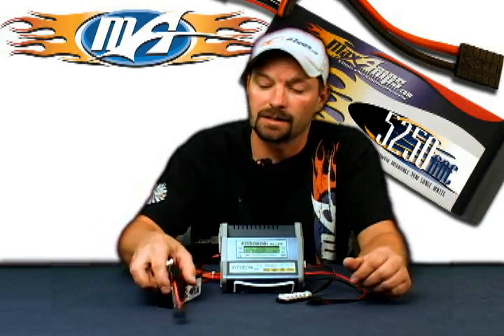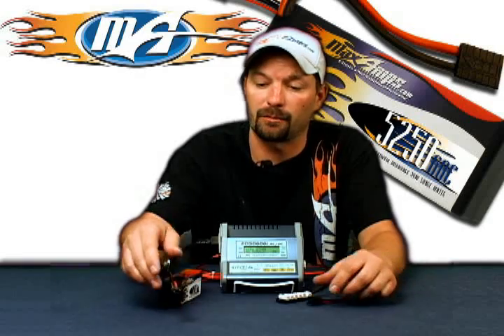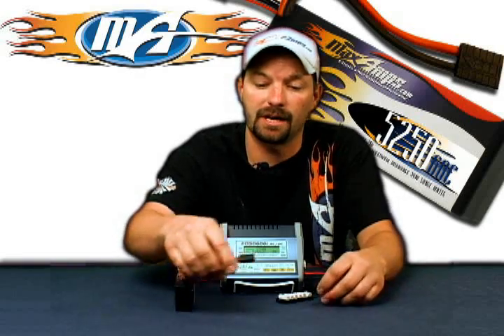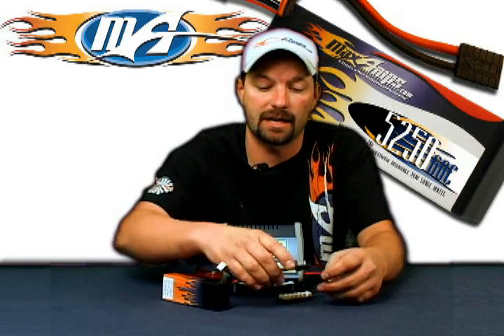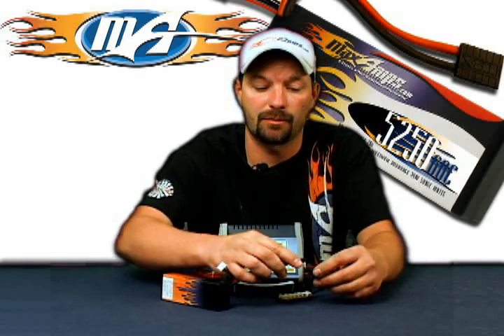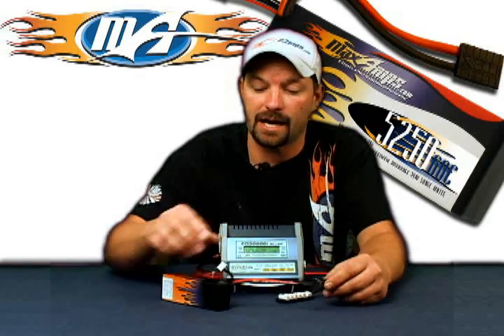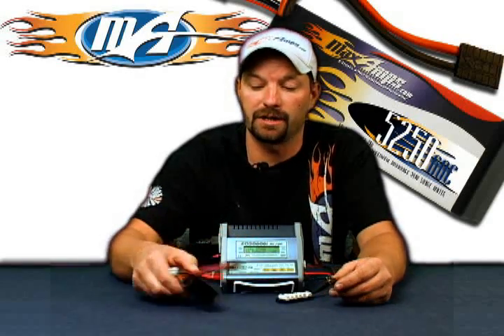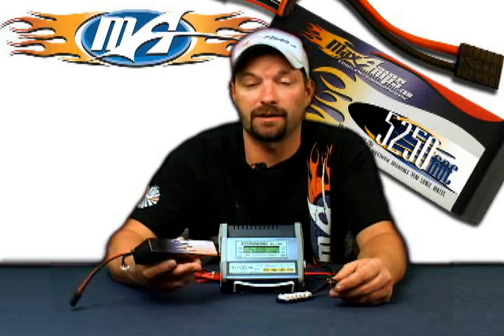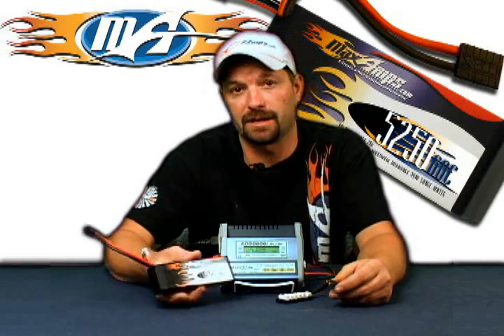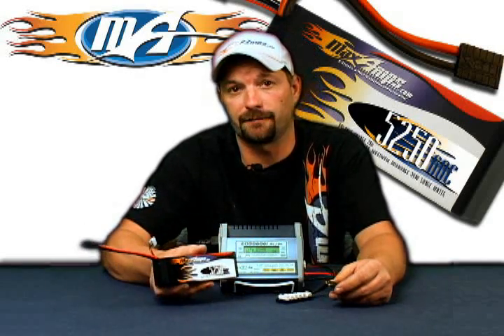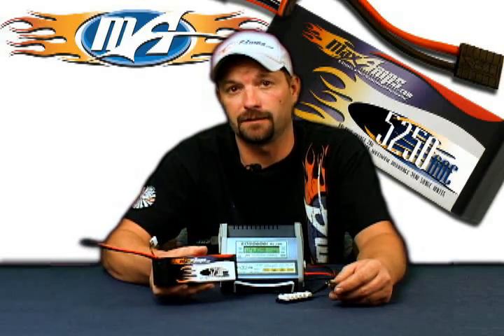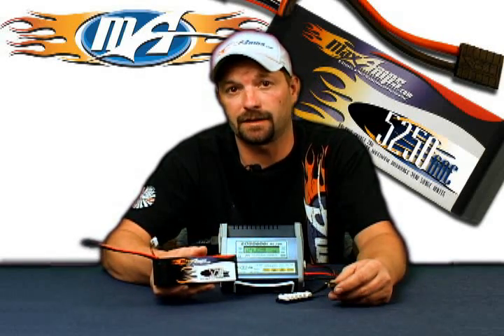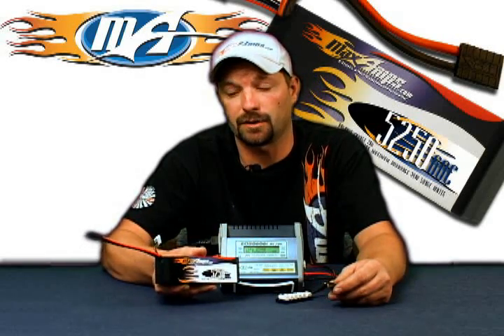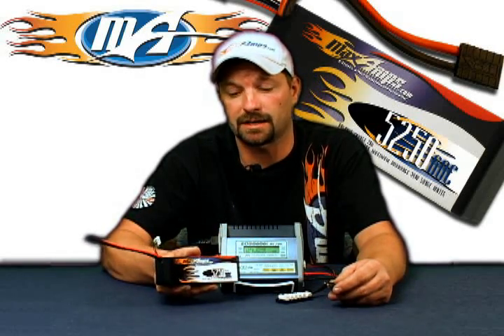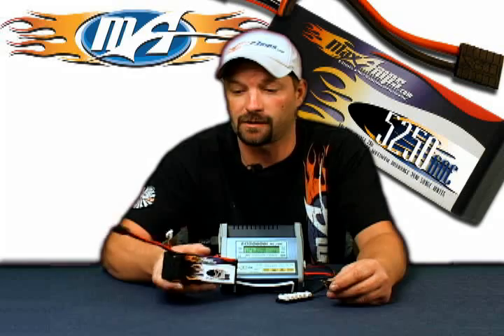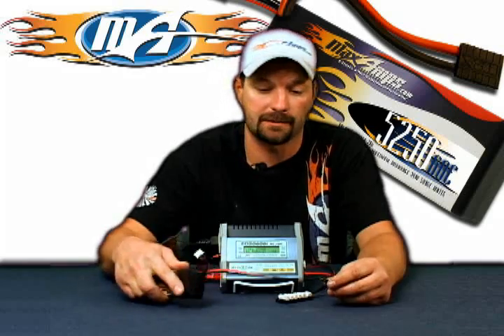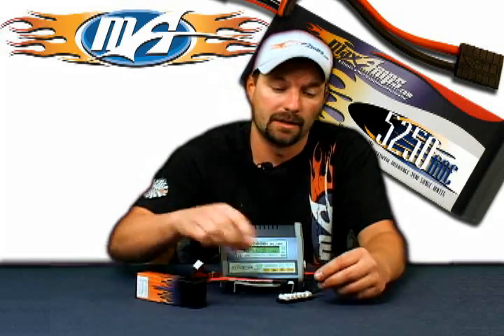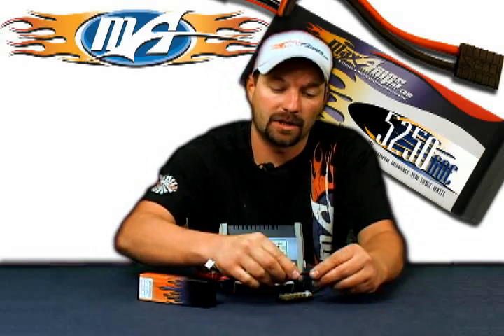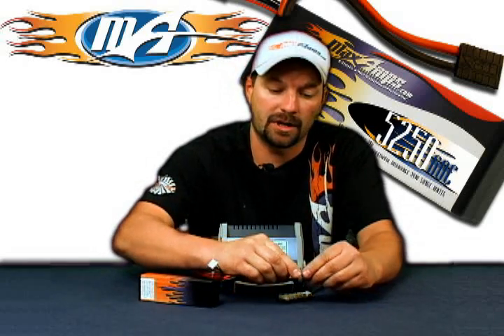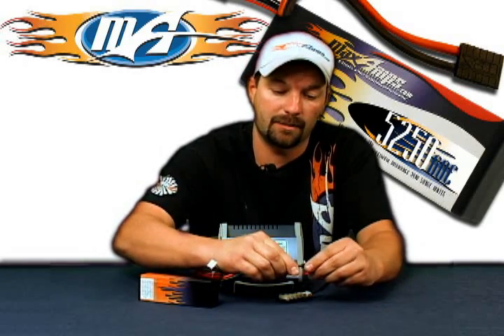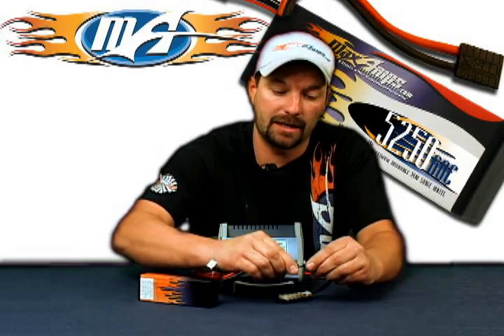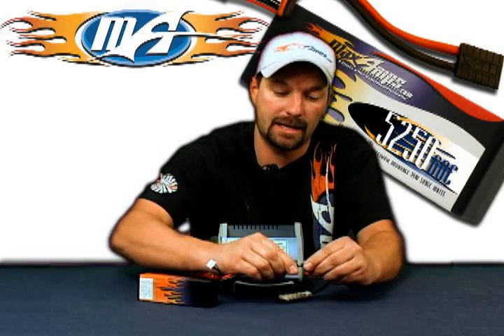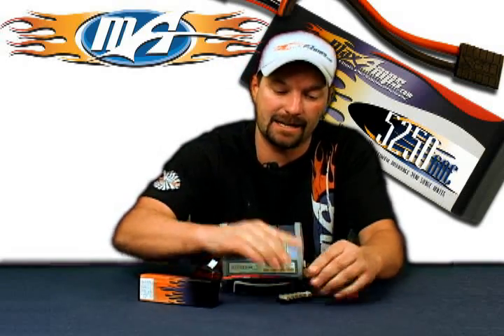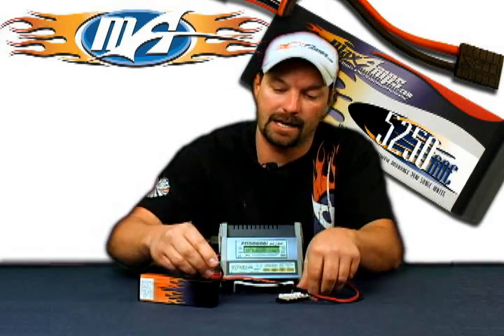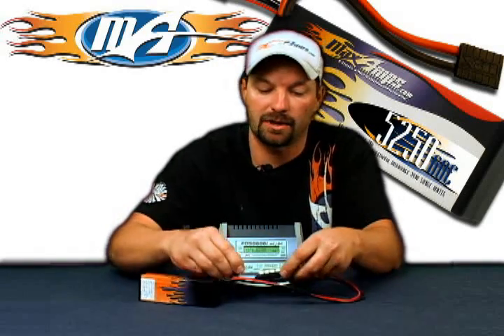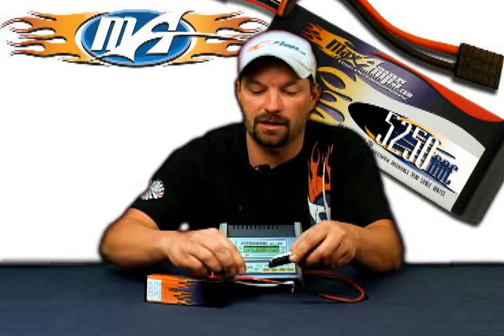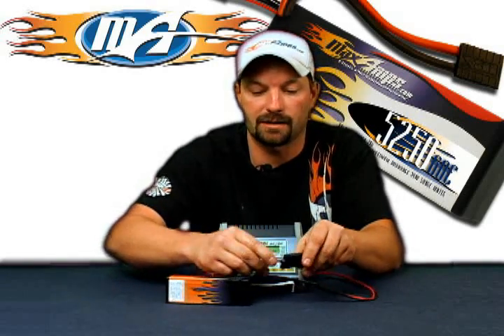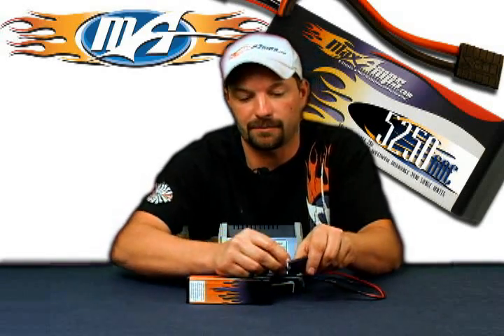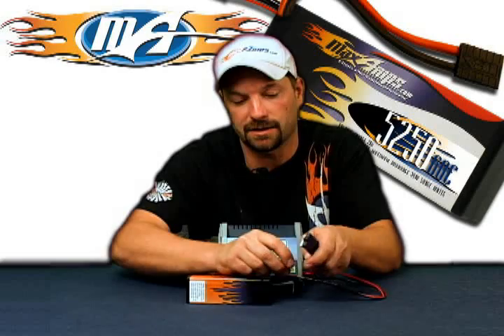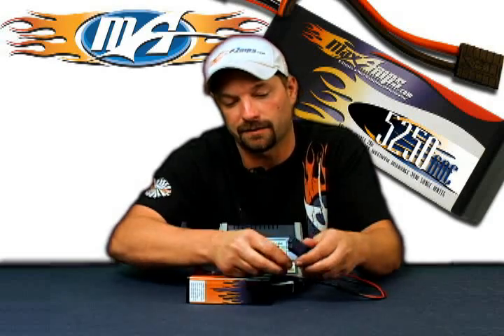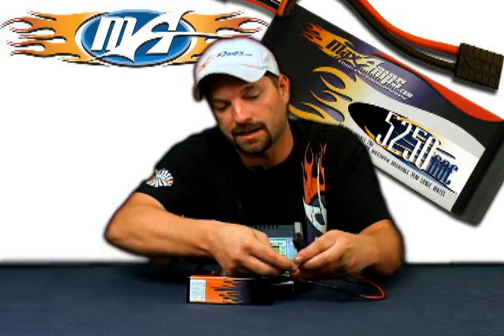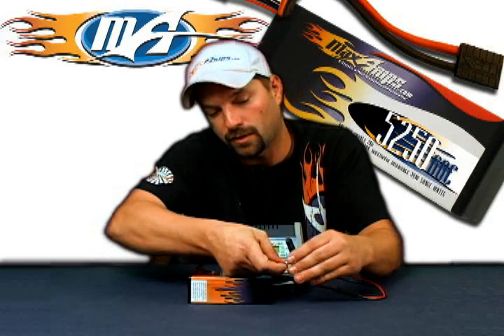Step number three: take your LiPo pack — we're dealing with a three-cell 5250 LiPo from MaxAmps of course. Plug that into the main leads and plug in your balance tap plug to the three-cell port.